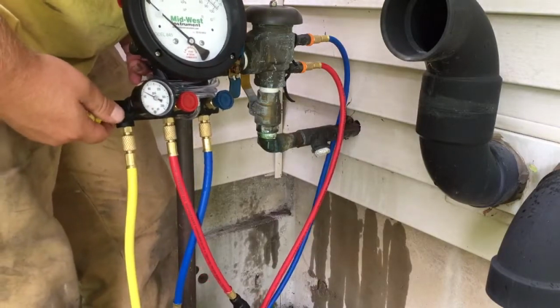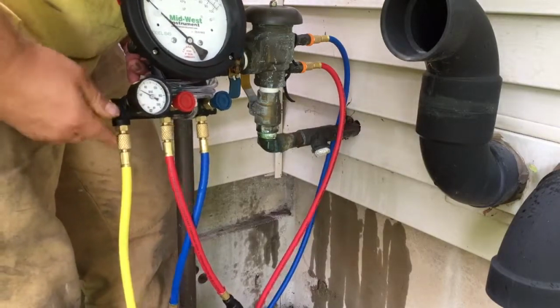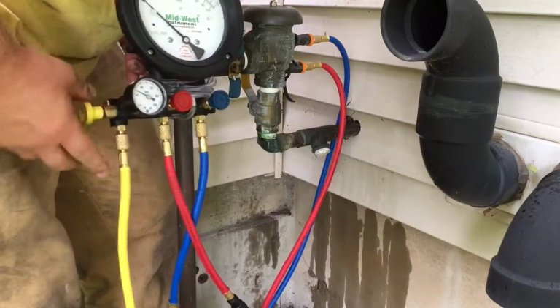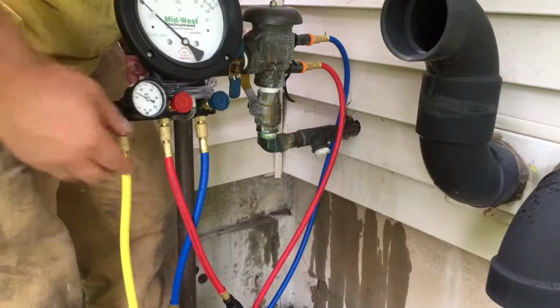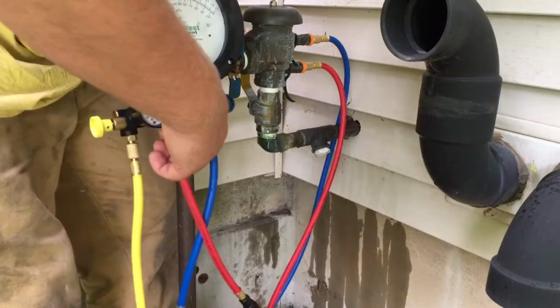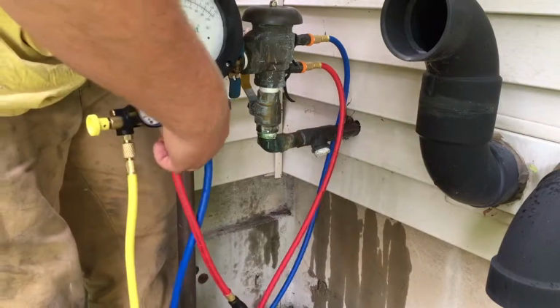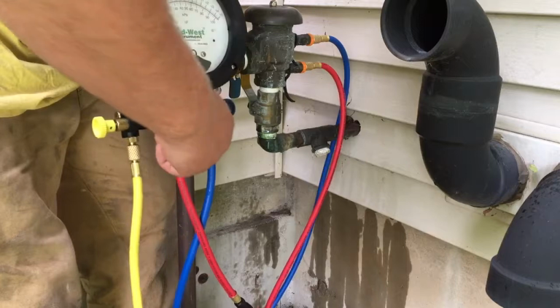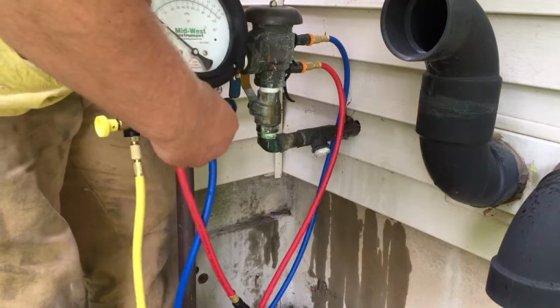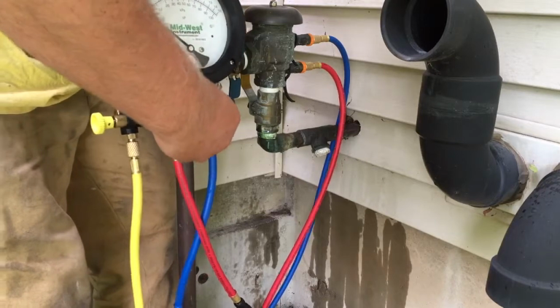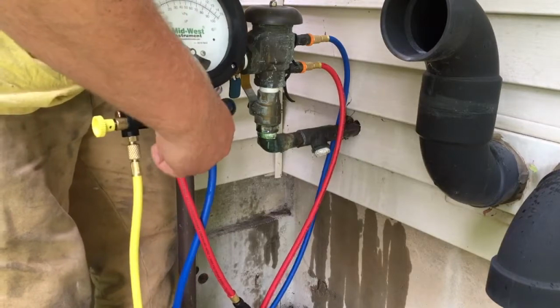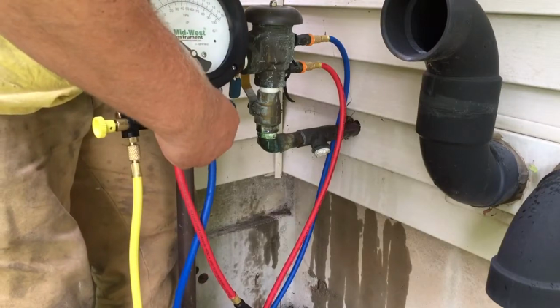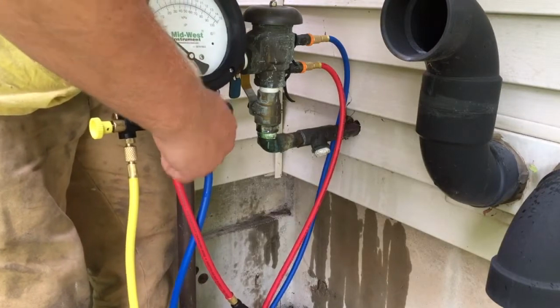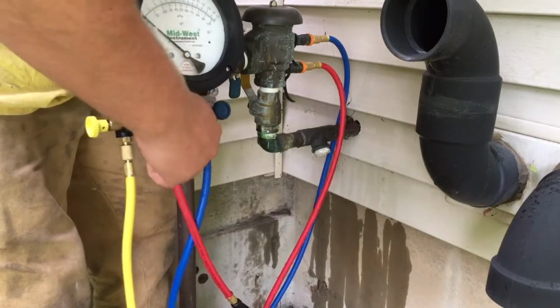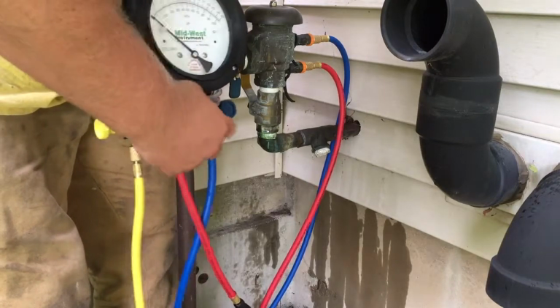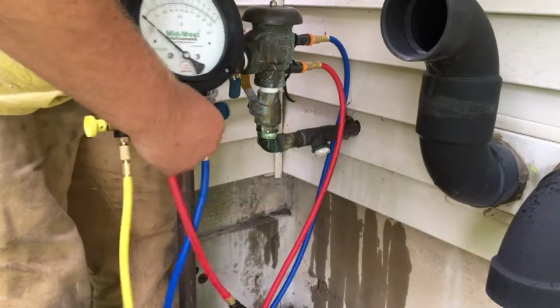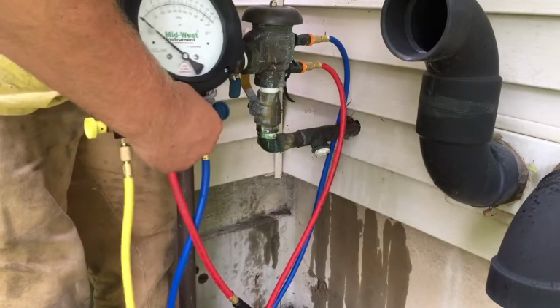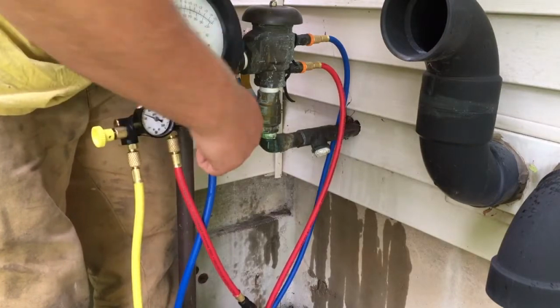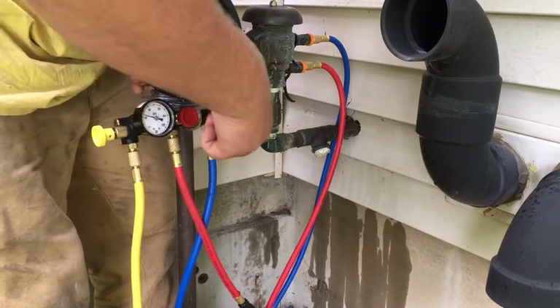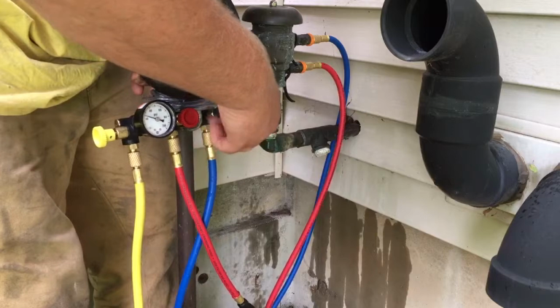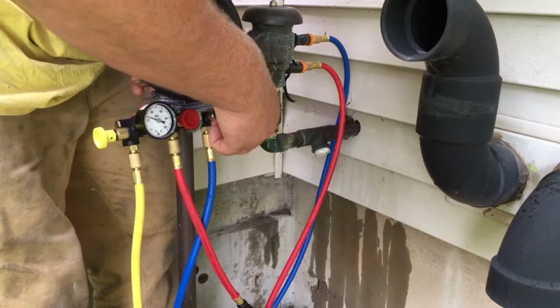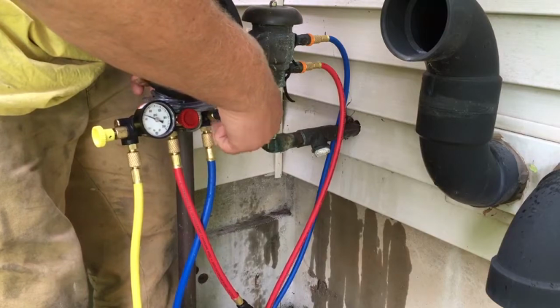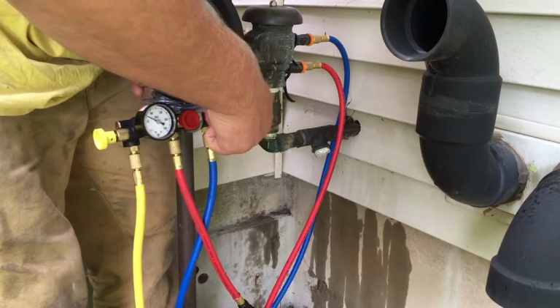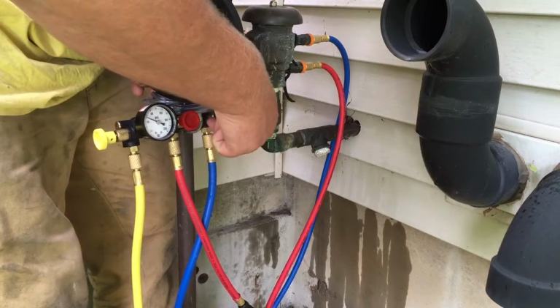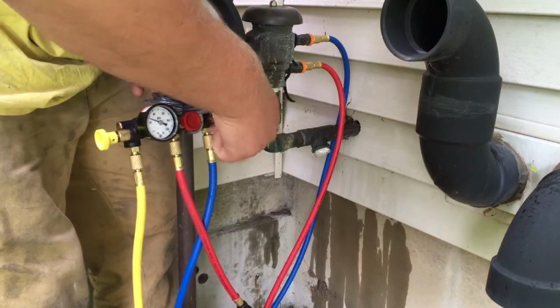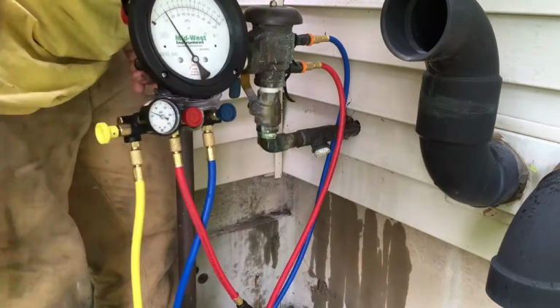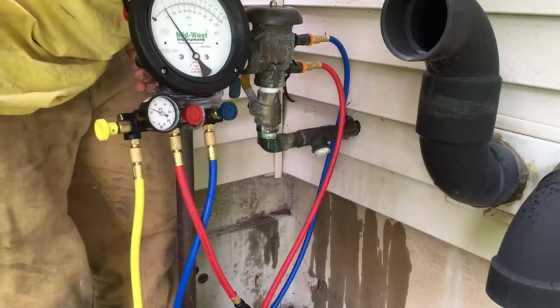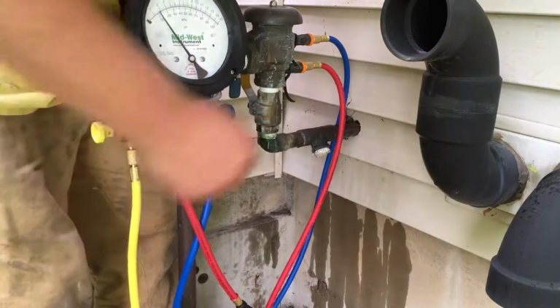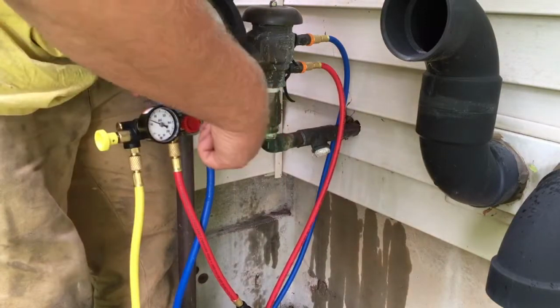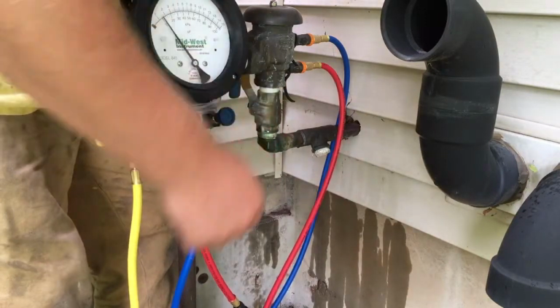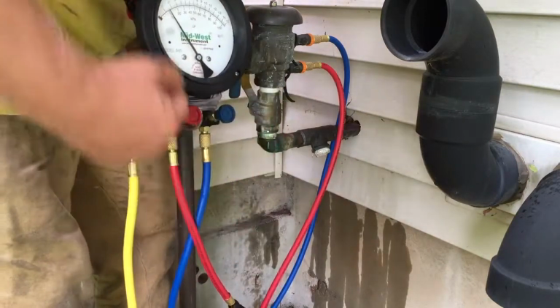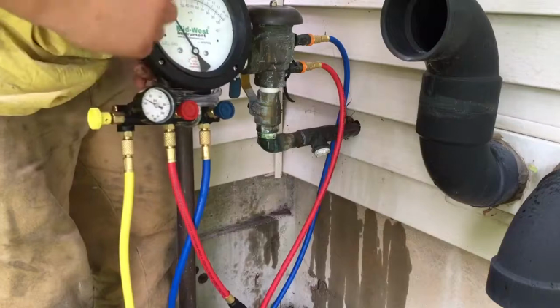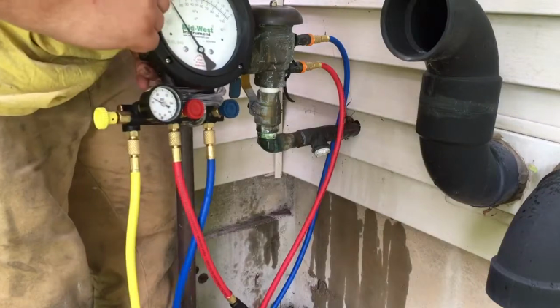Now open up the bypass. Open the high side, close the high side, open the low side, close the low side. This will give you the value for the lower check valve test.